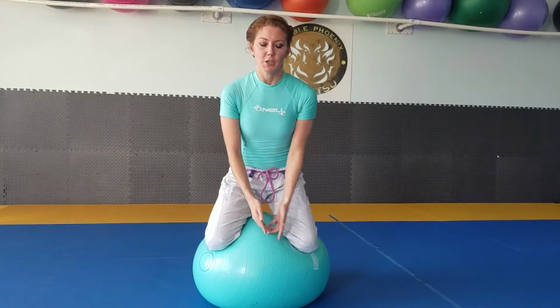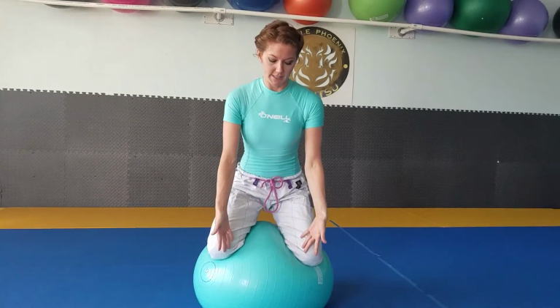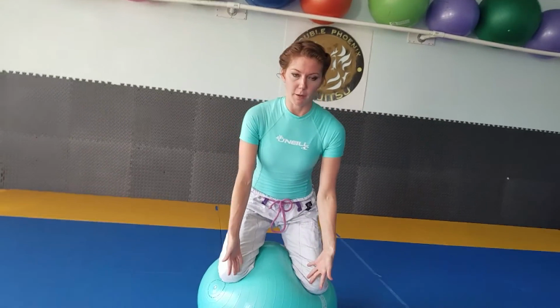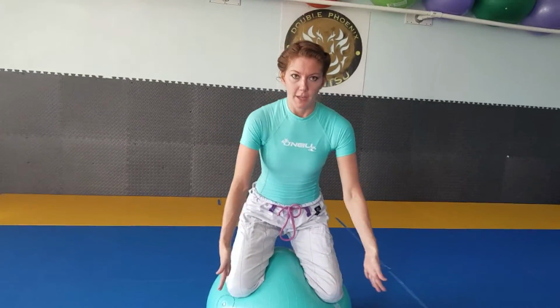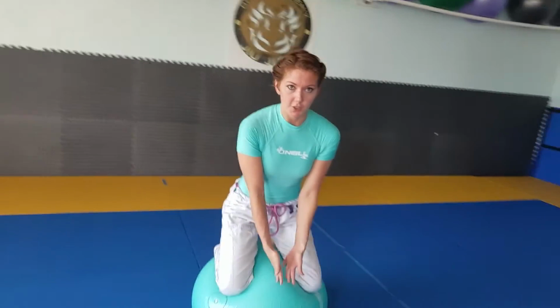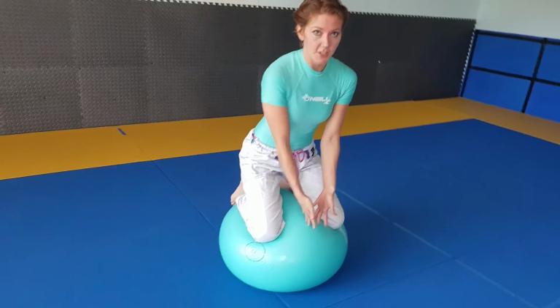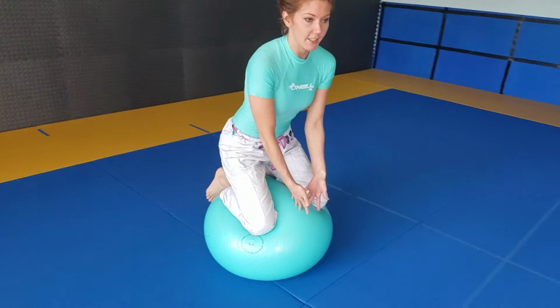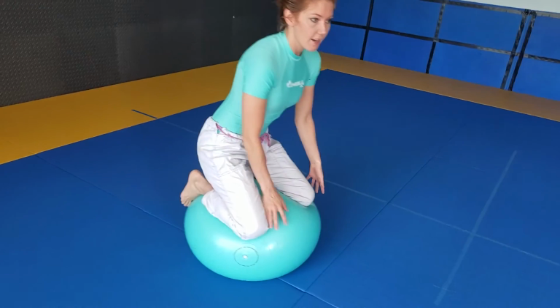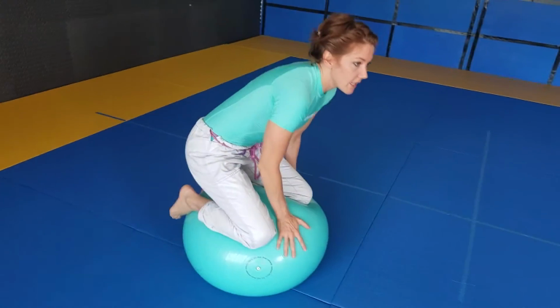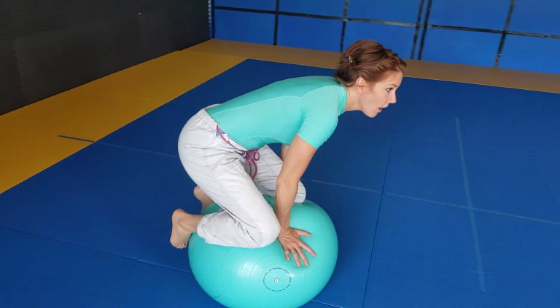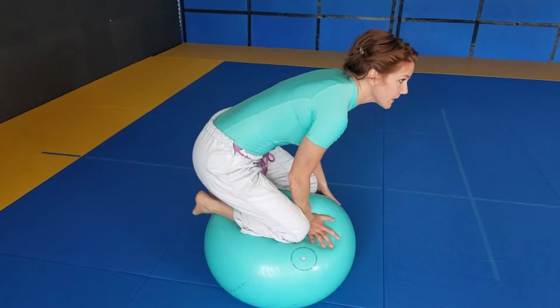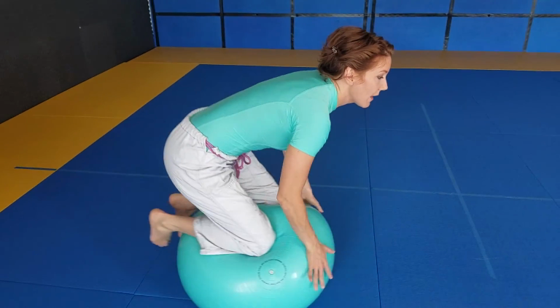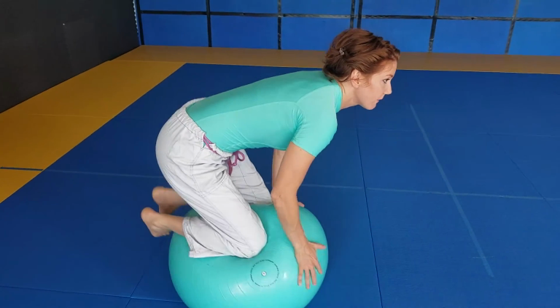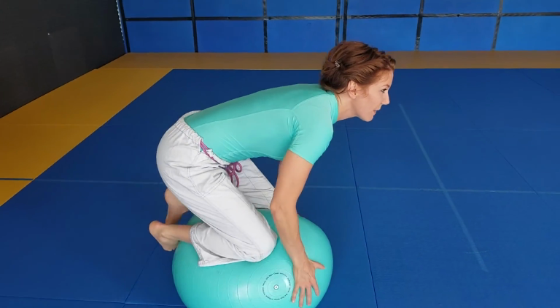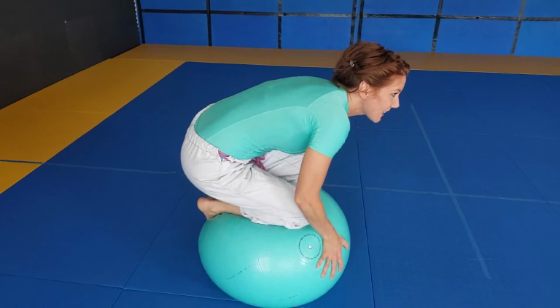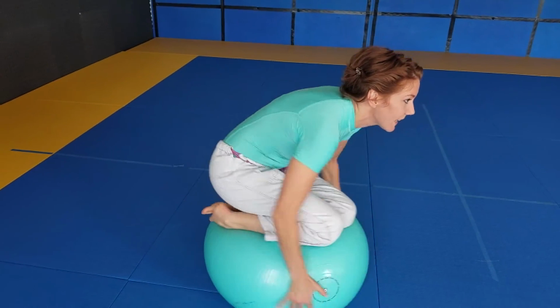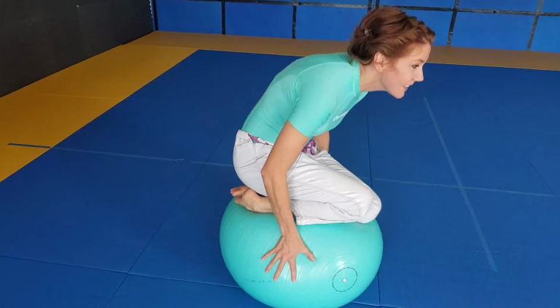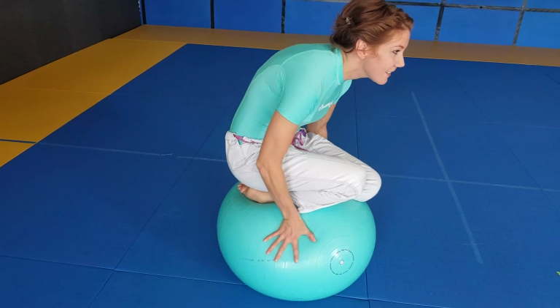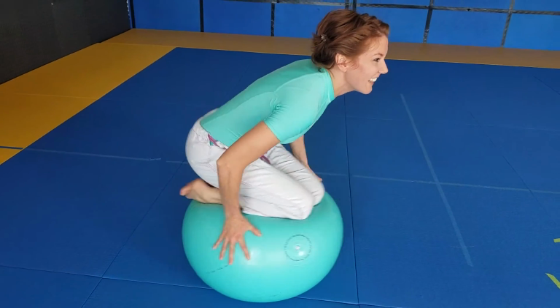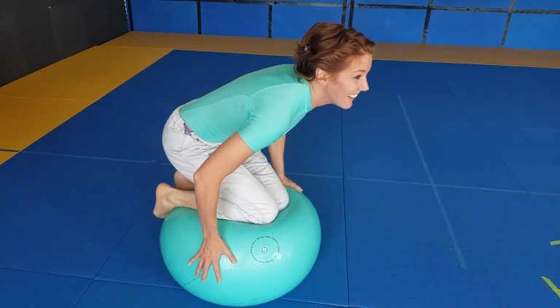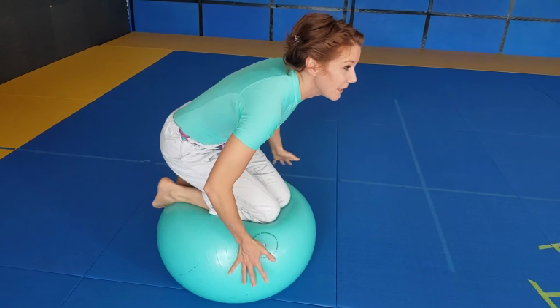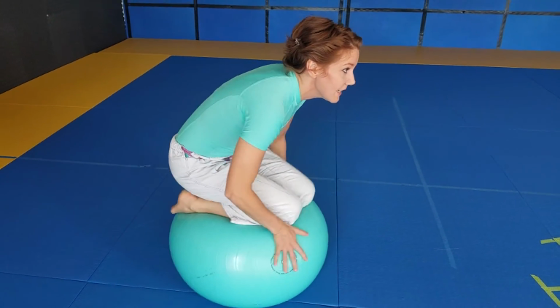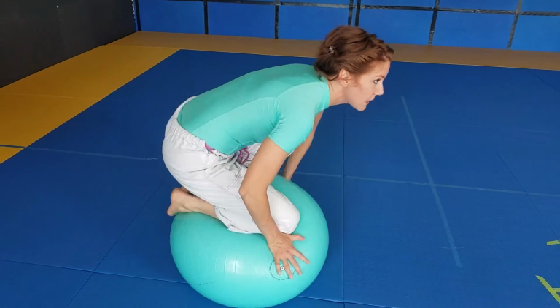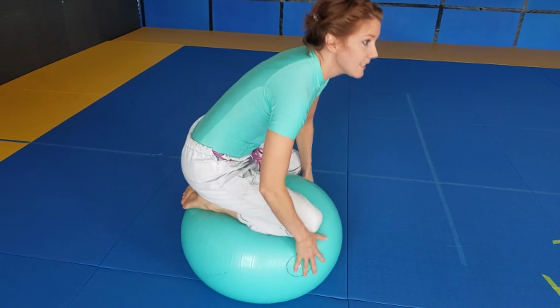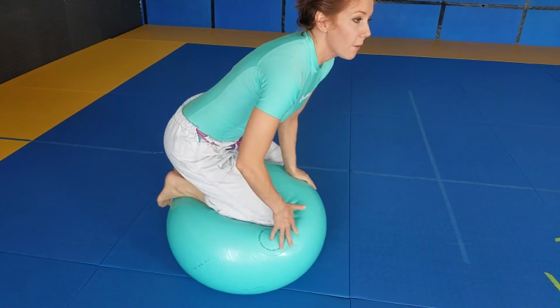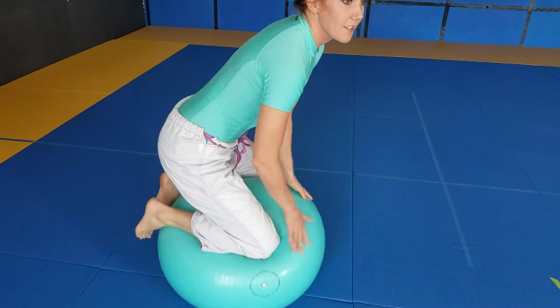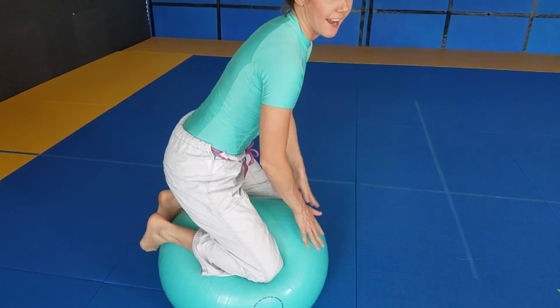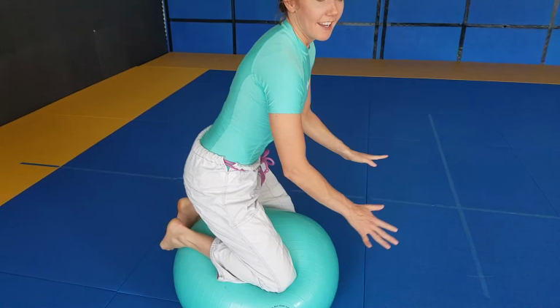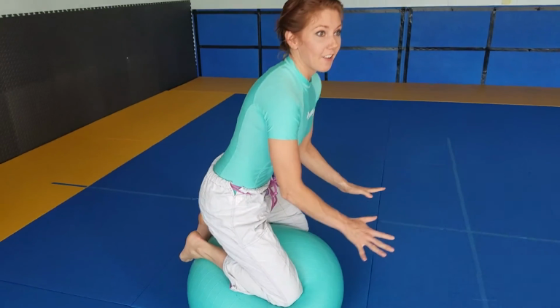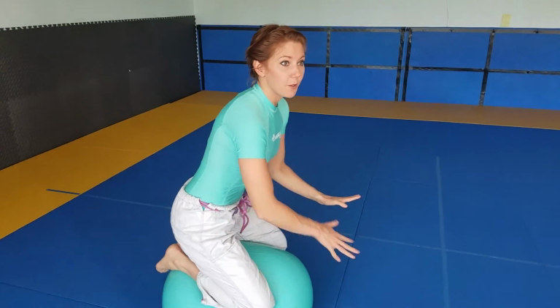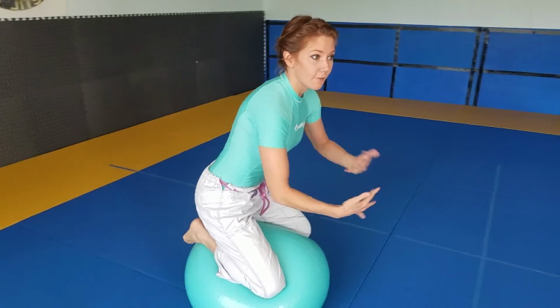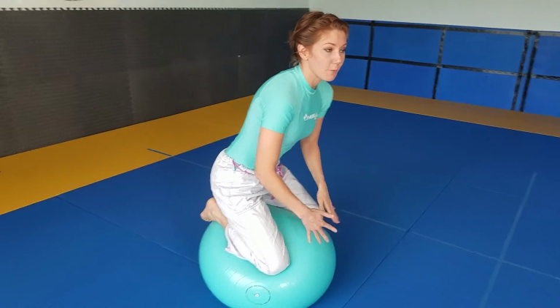You want your knees kind of far apart. The closer together your knees are, the harder it's going to be to balance. Like if I work my knees close together, it doesn't give me a lot of stability. So keep your knees far apart when you're starting out — that'll help you develop your base.